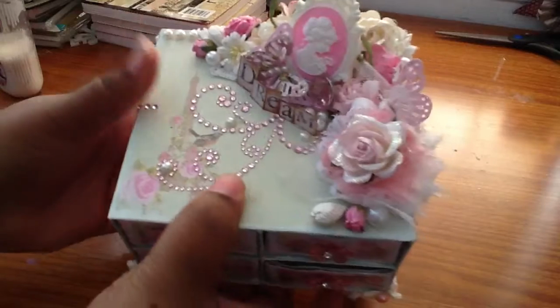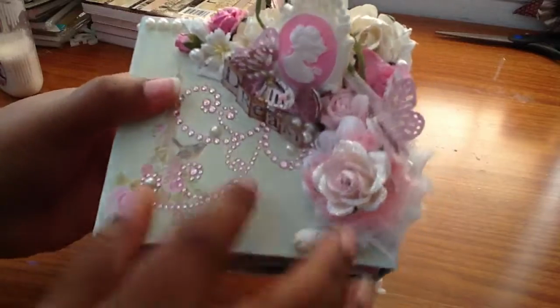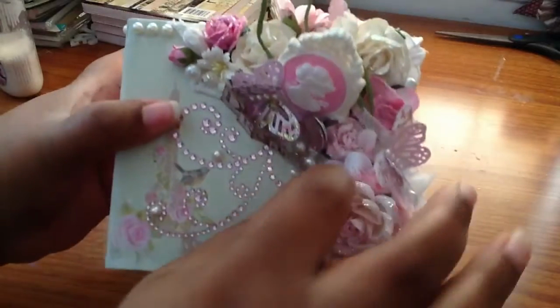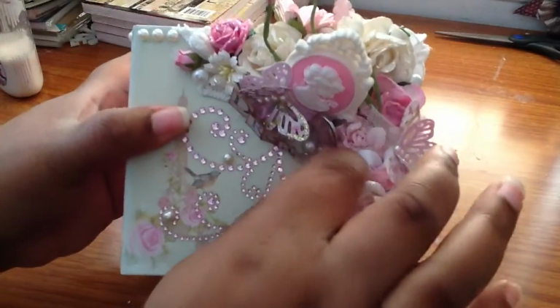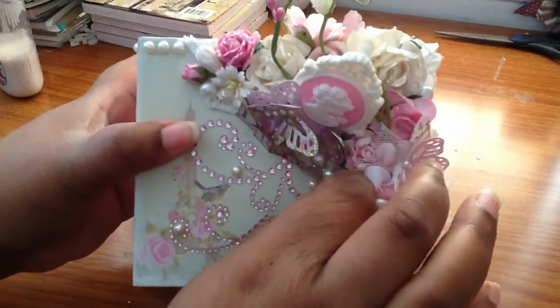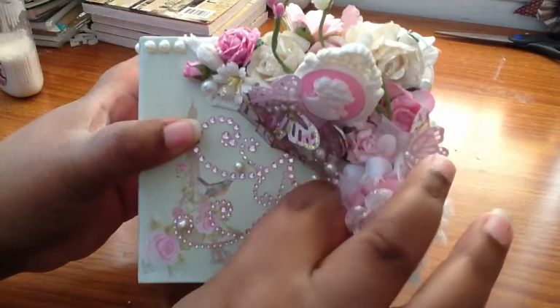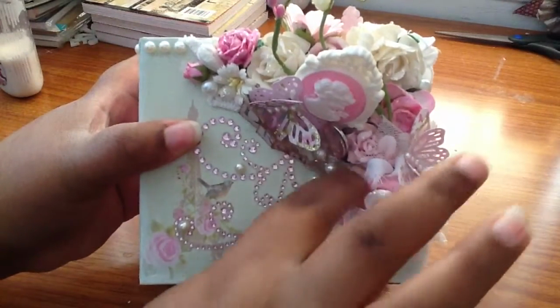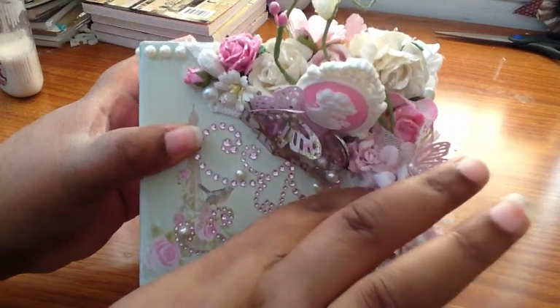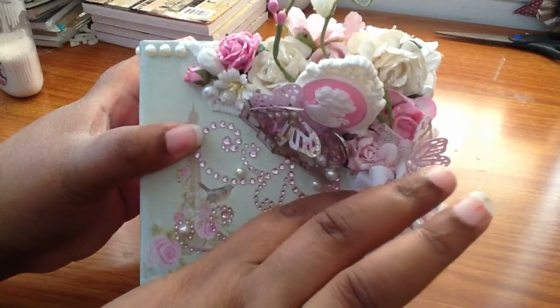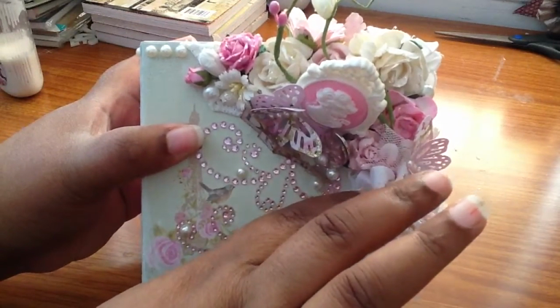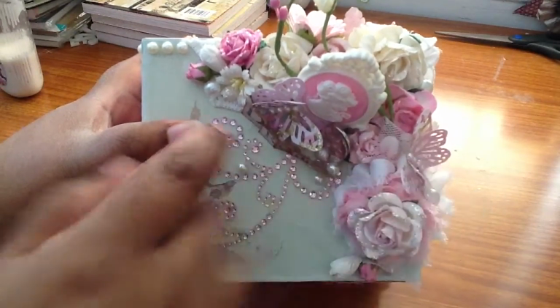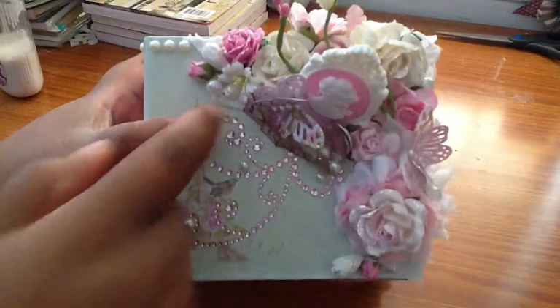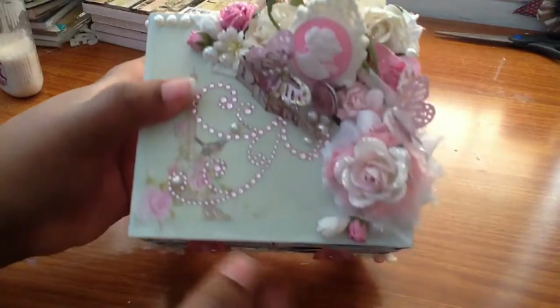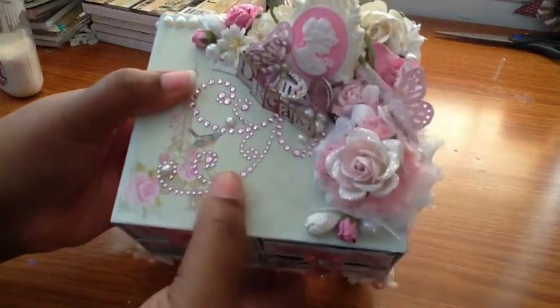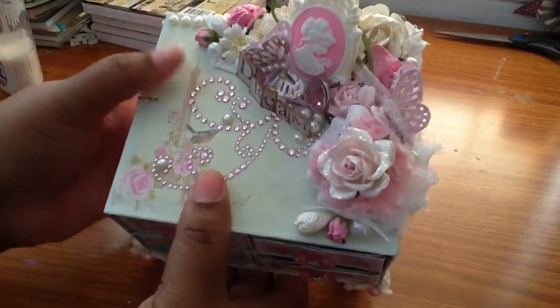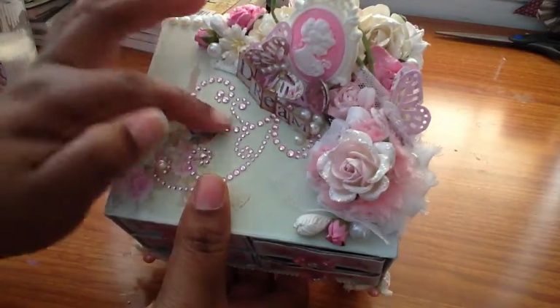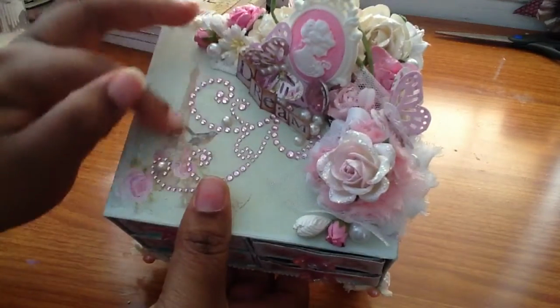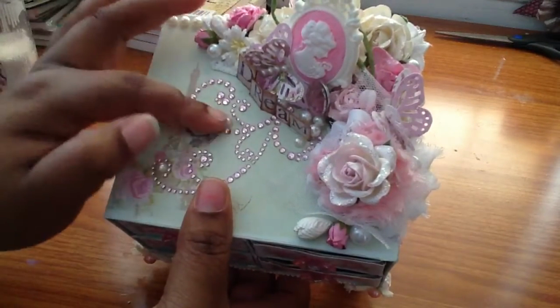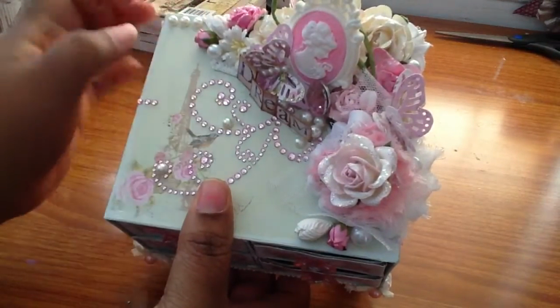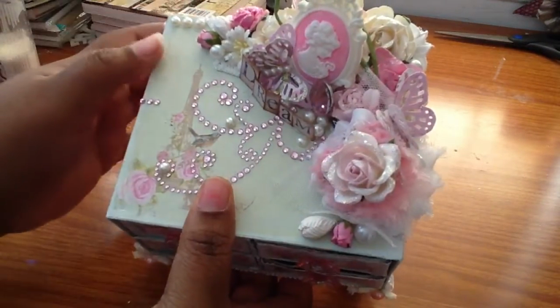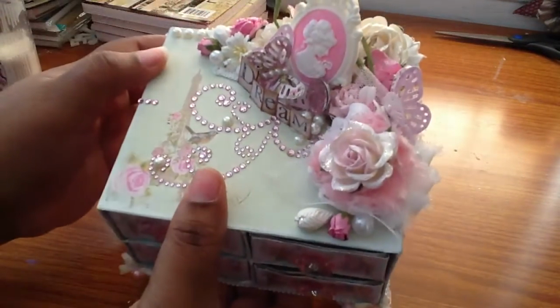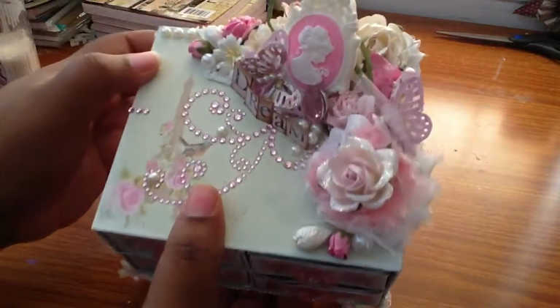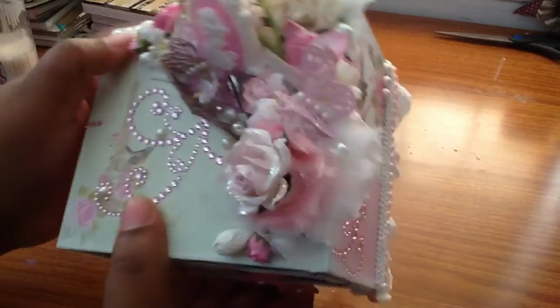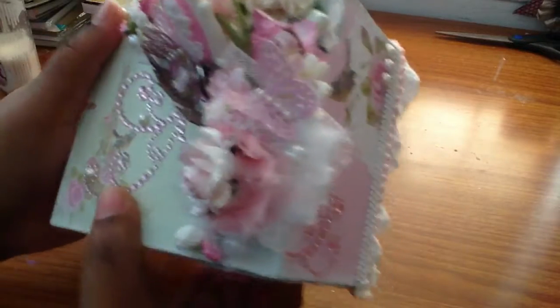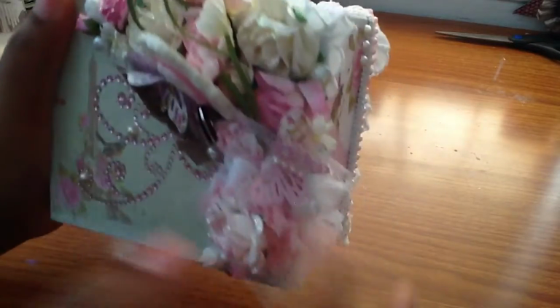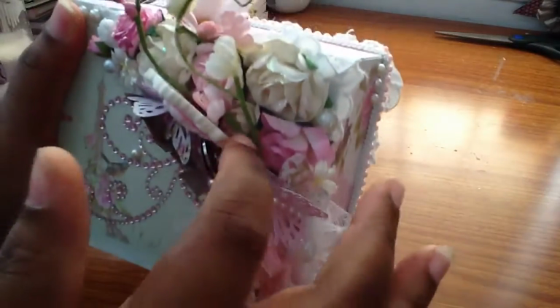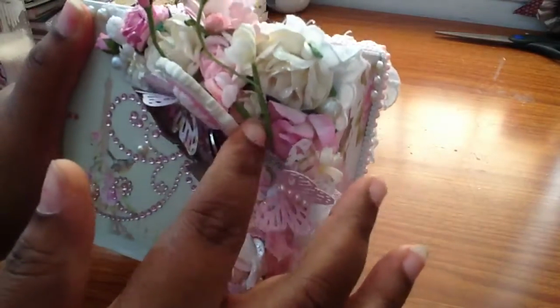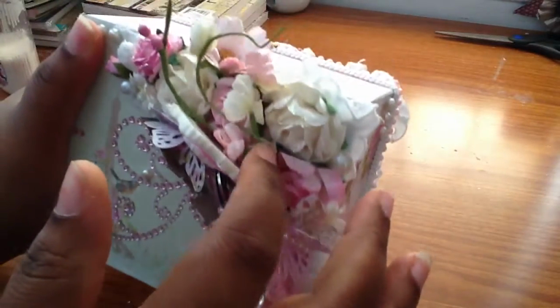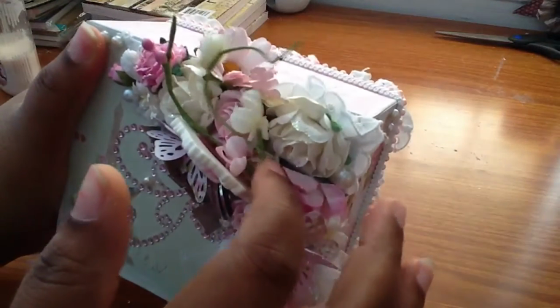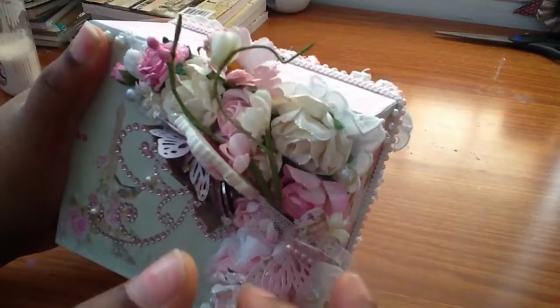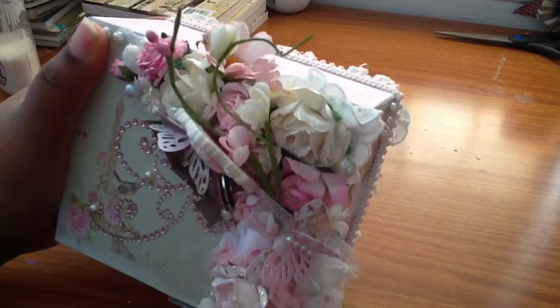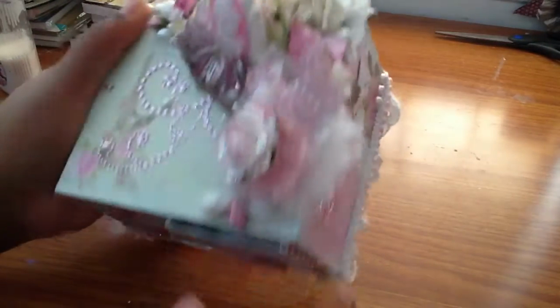I put a doily under here. I cut it in half — it's half over here and half over here. I put some more bling and some pearls. And I also used this Prima Spray. I got it on sale at scrapbook.com.